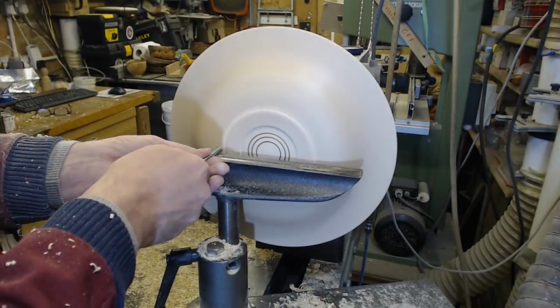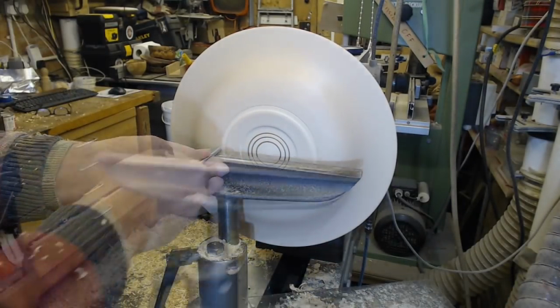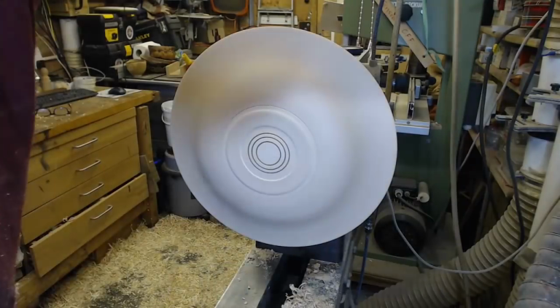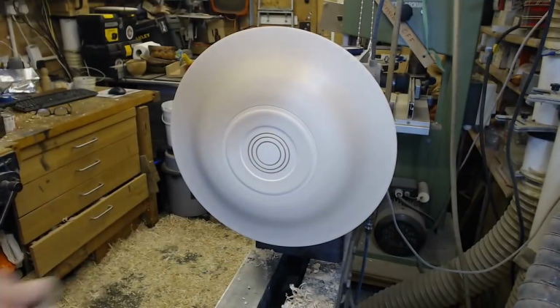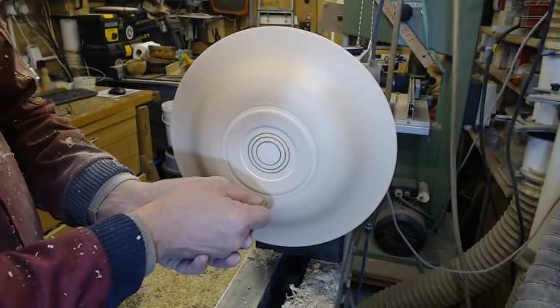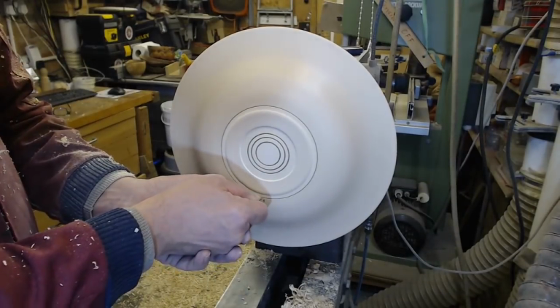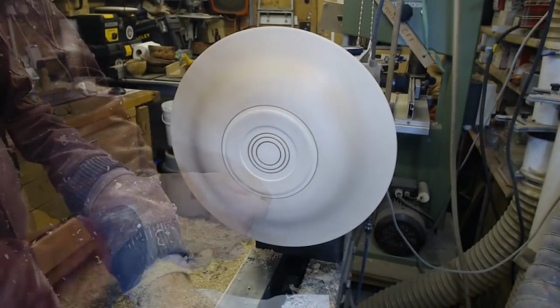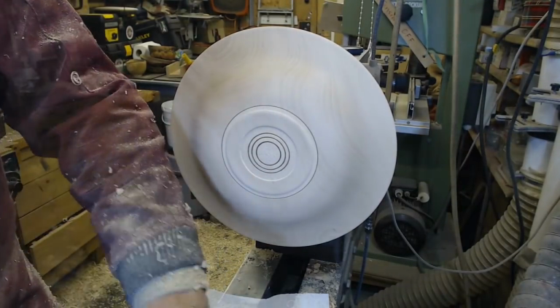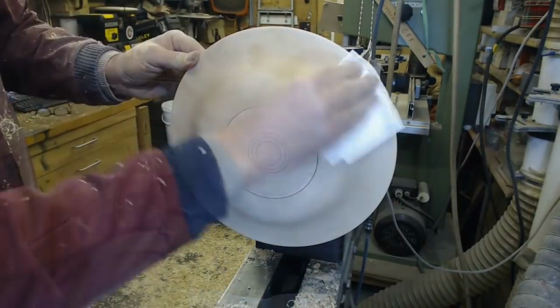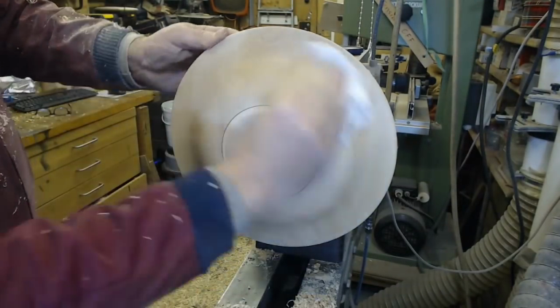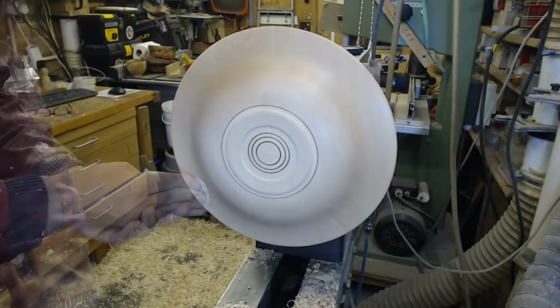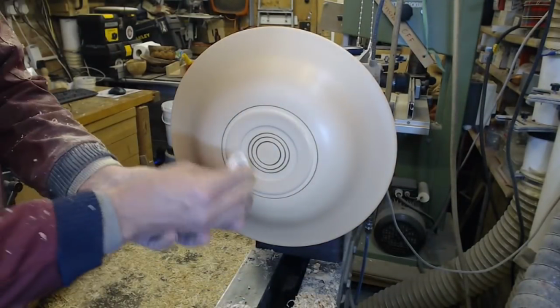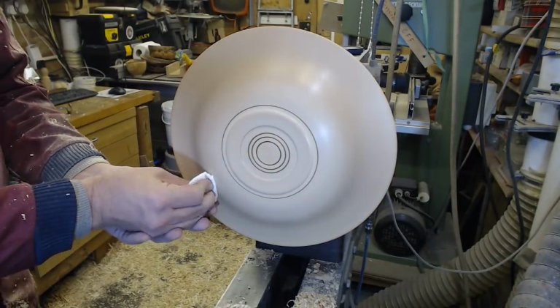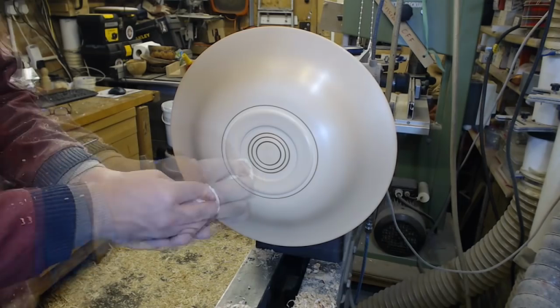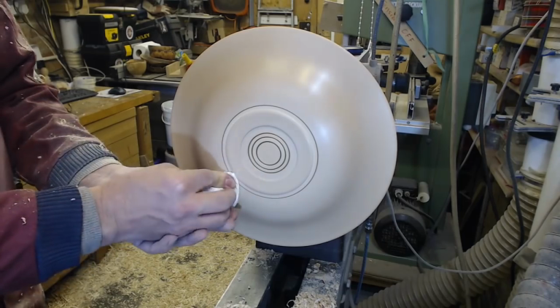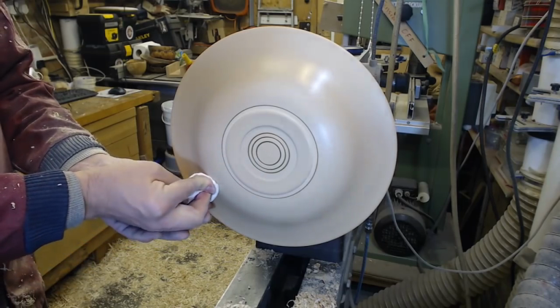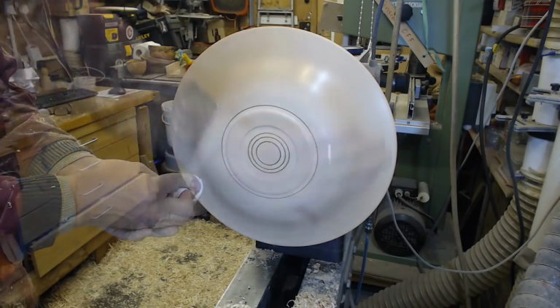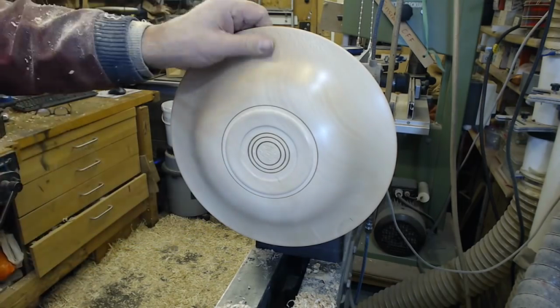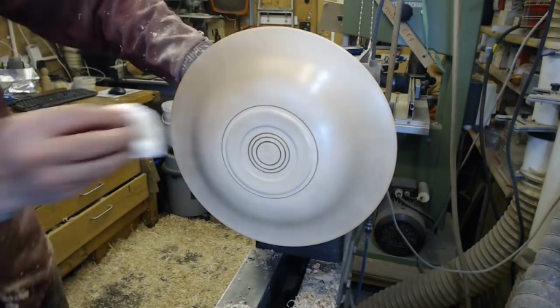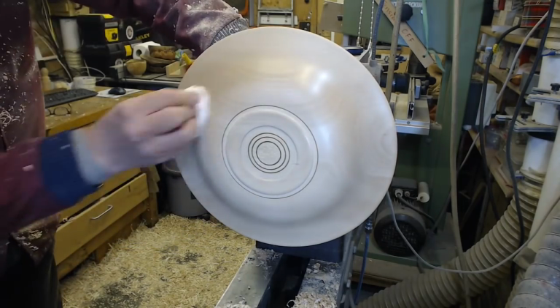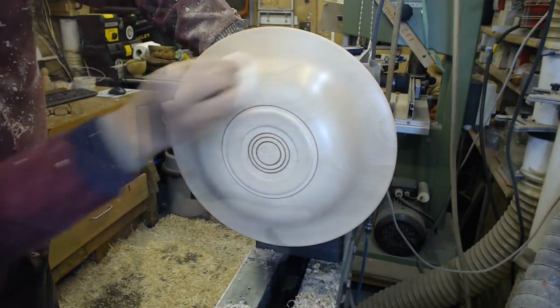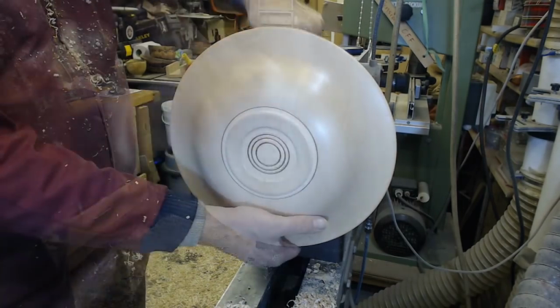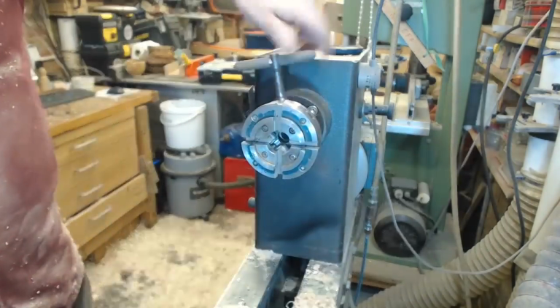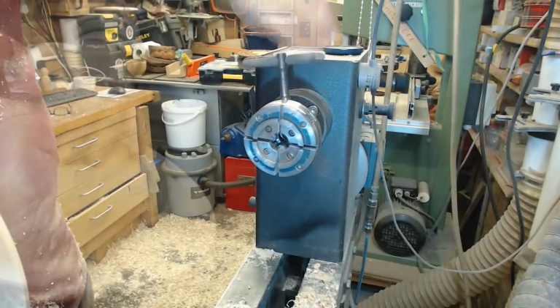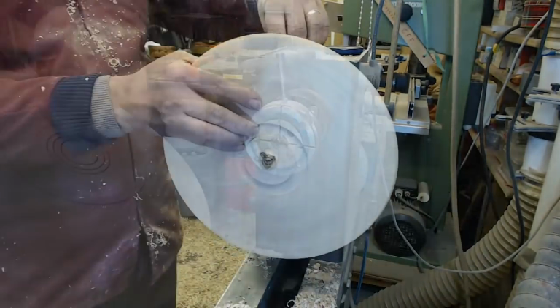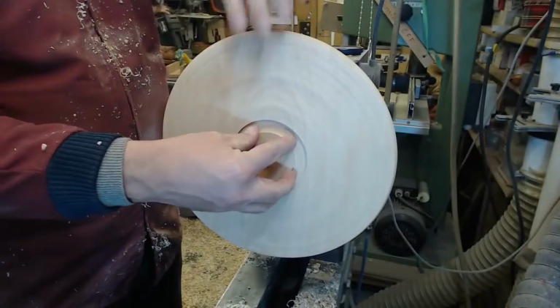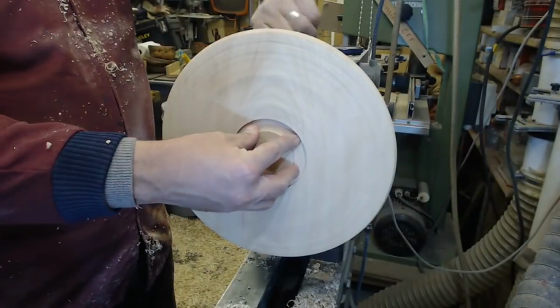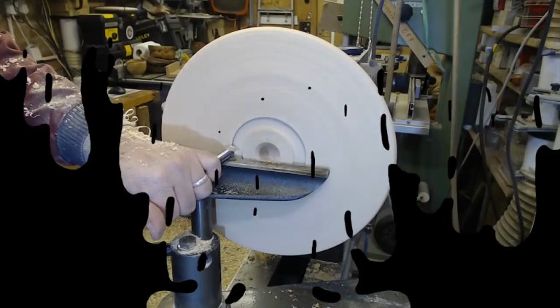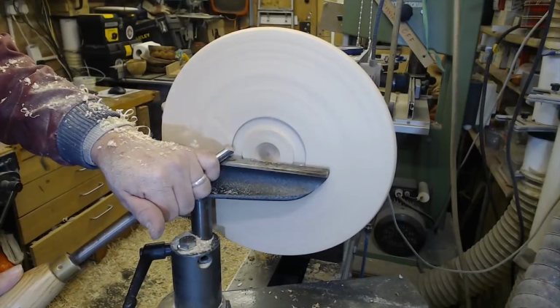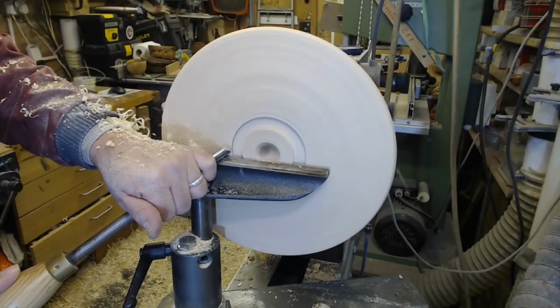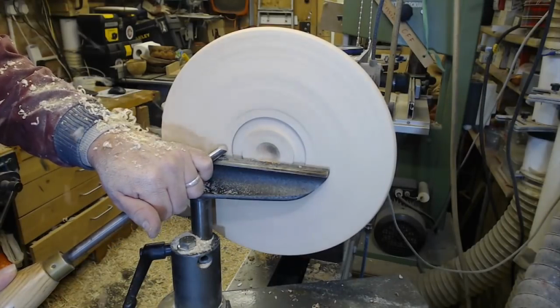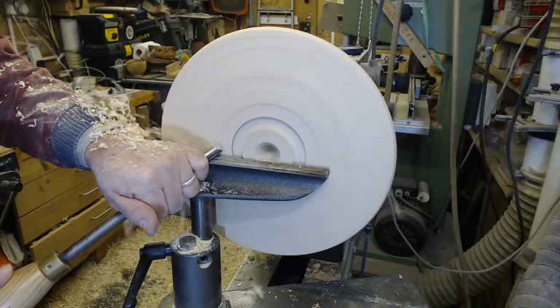Burn some rings in, and some texture around the outside of the foot as well. Then my preferred finish at the moment is Chestnut Products cut and polish. That goes on the back, gets sanded off, and then we're on to the front.